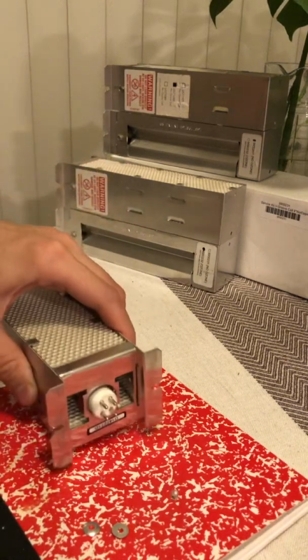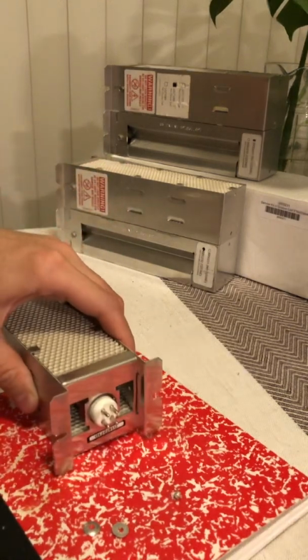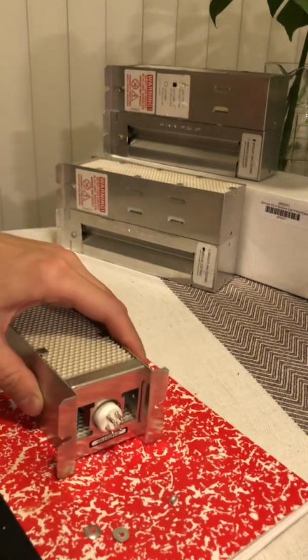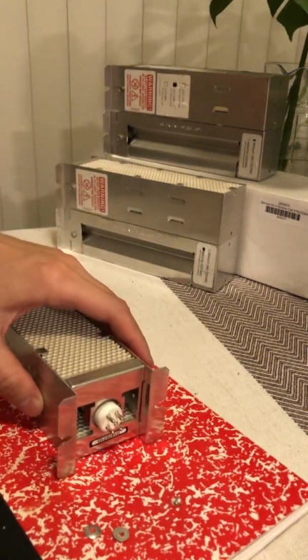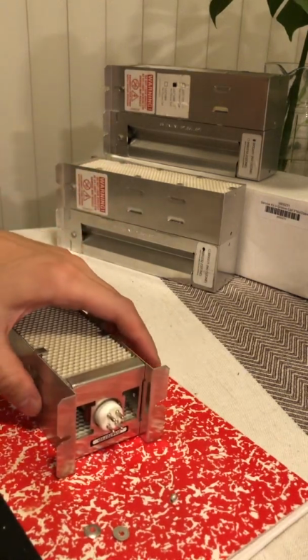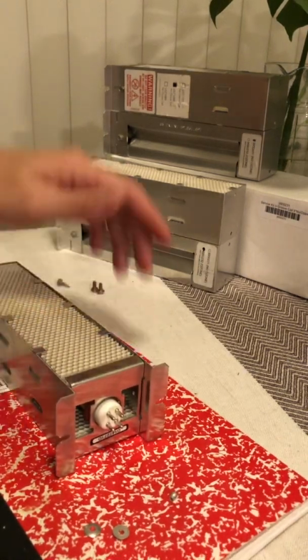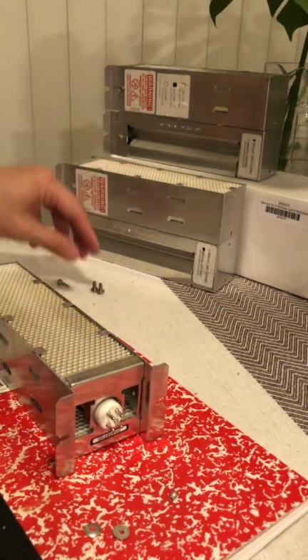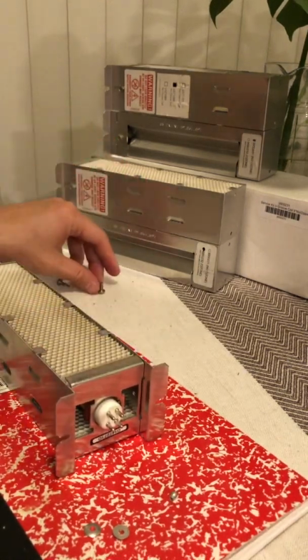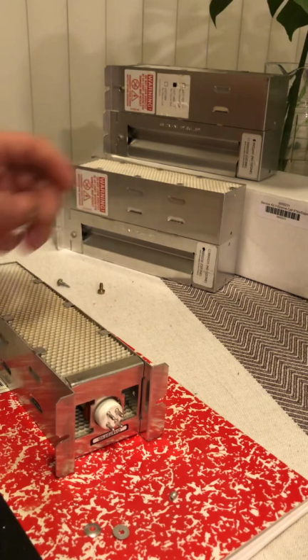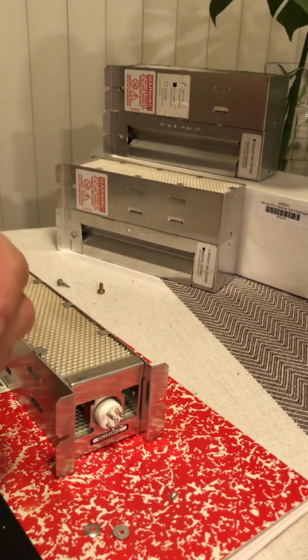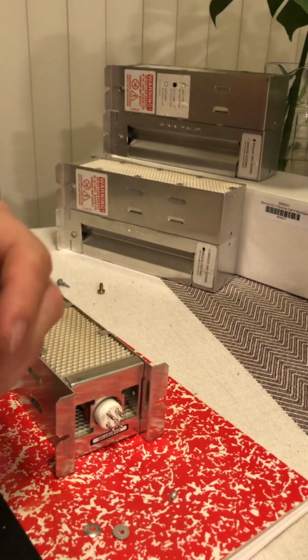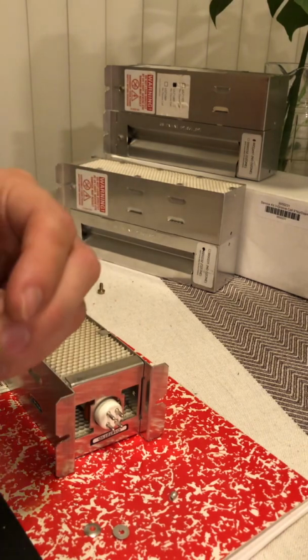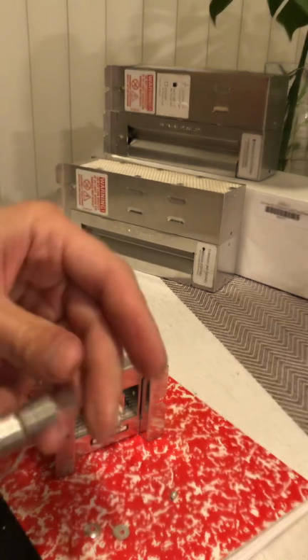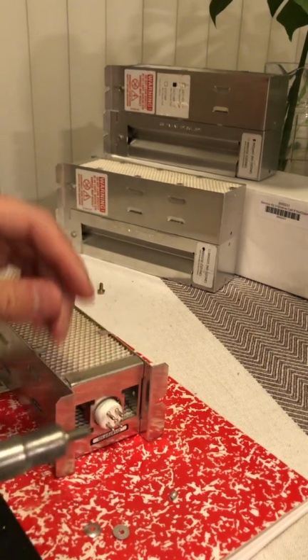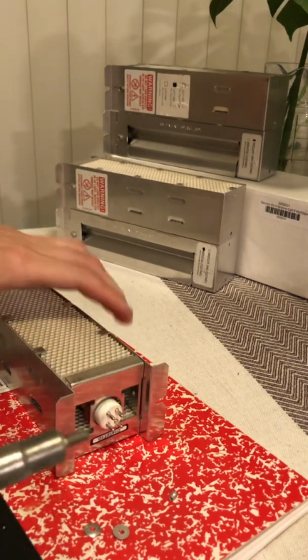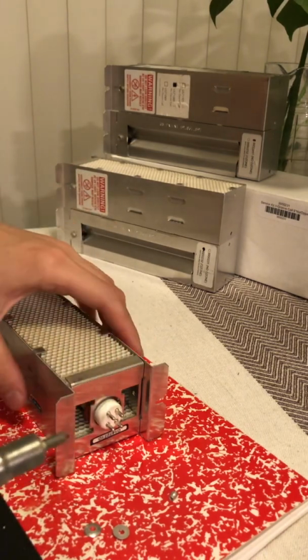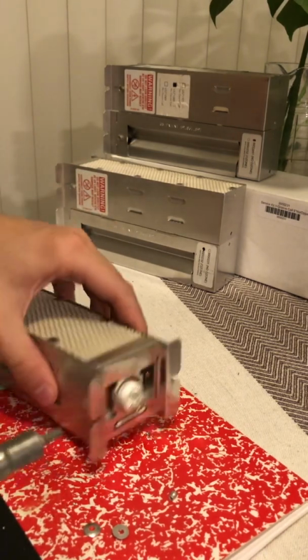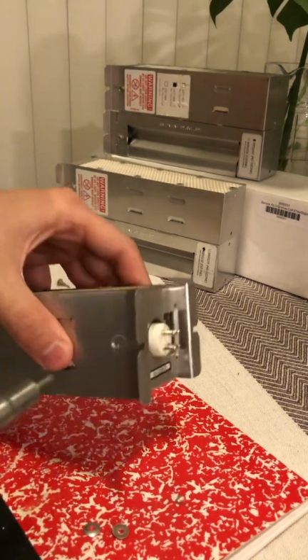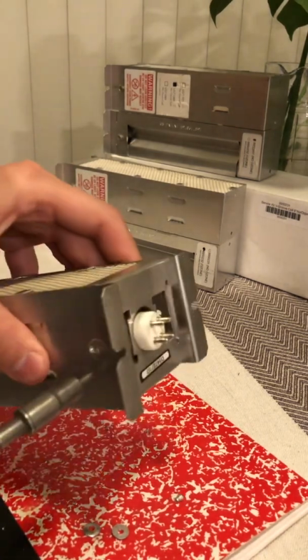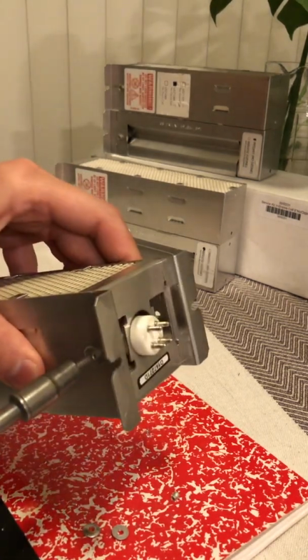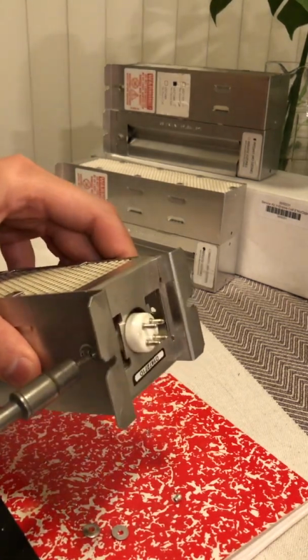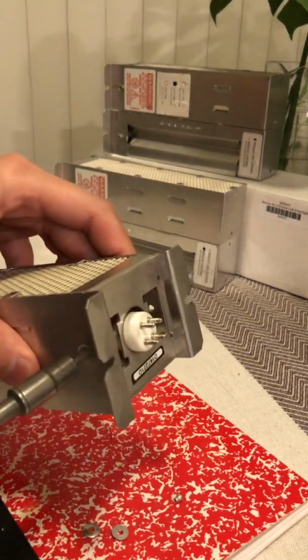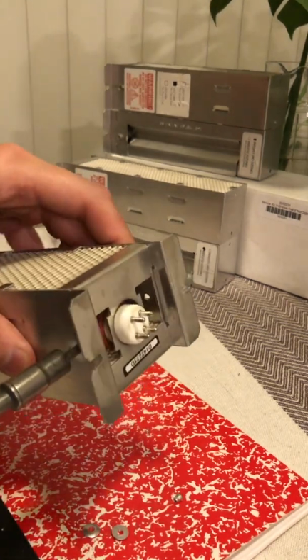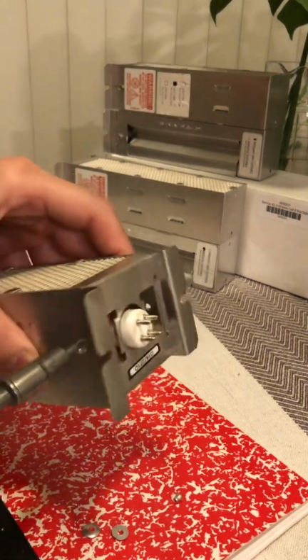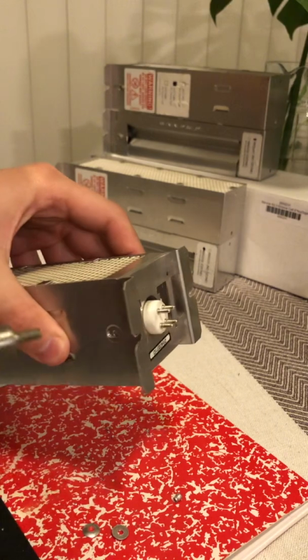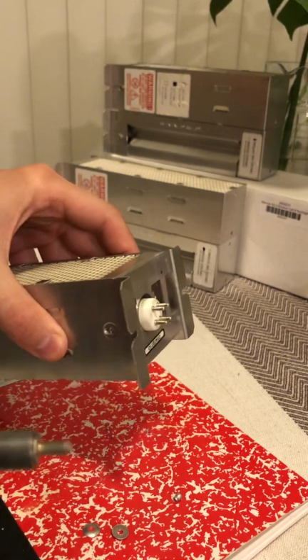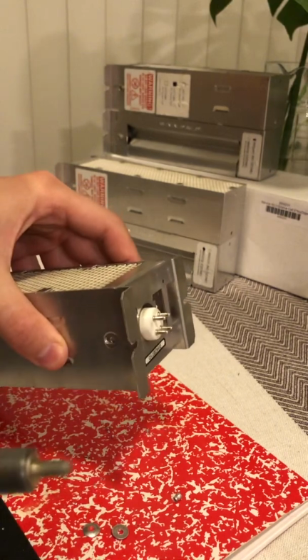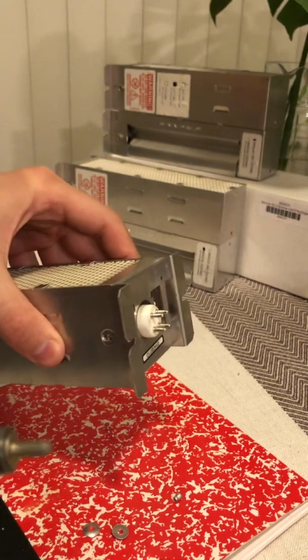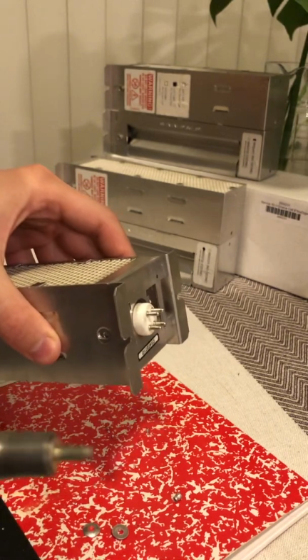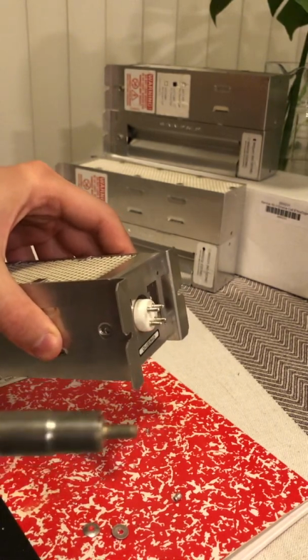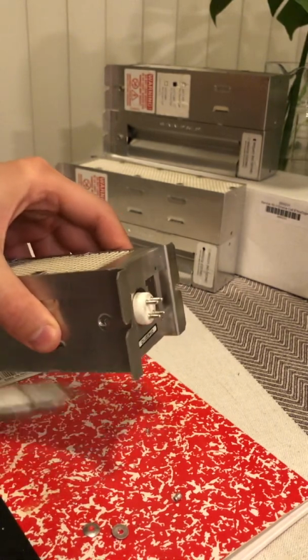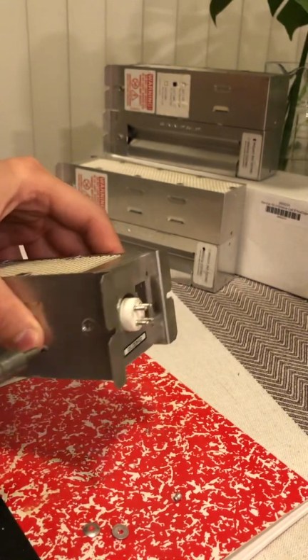So now we're going to grab the fine-threaded screws and we're going to screw those in place right here. And these are self-threading — they have a little cutout on them.